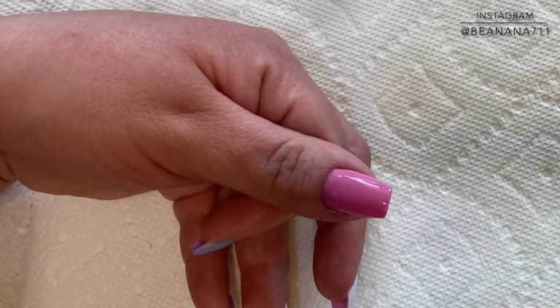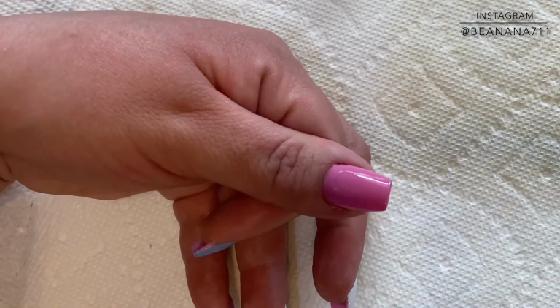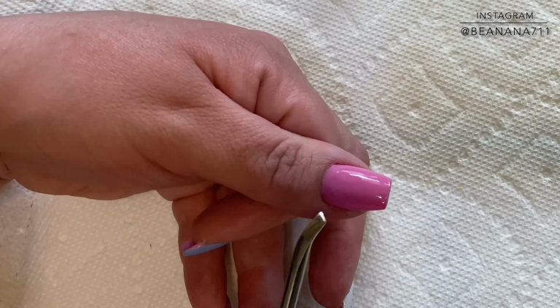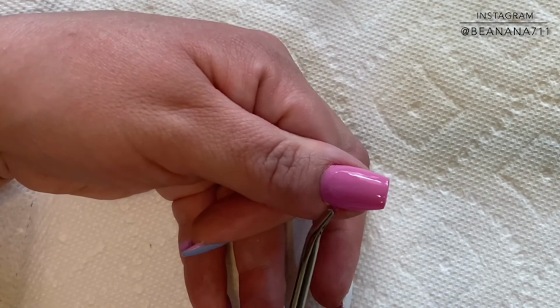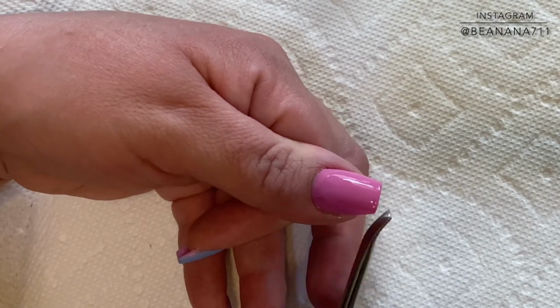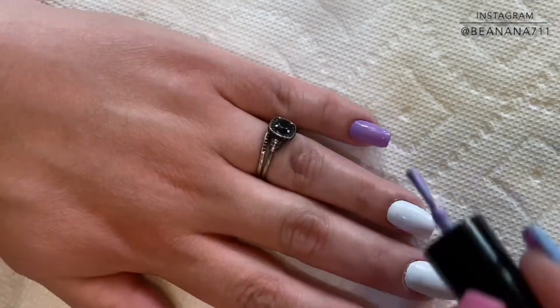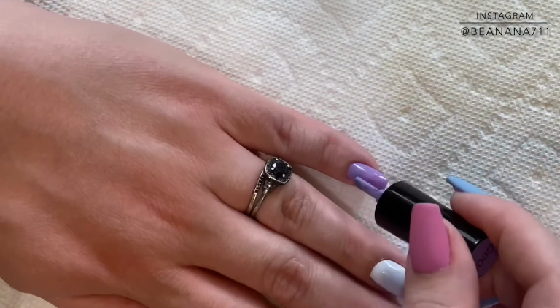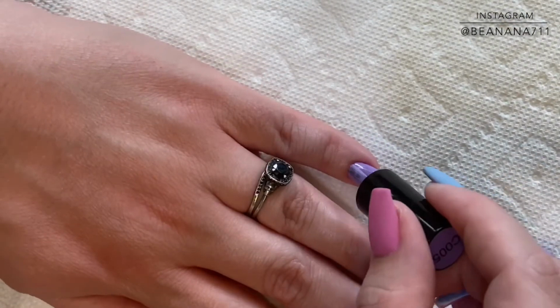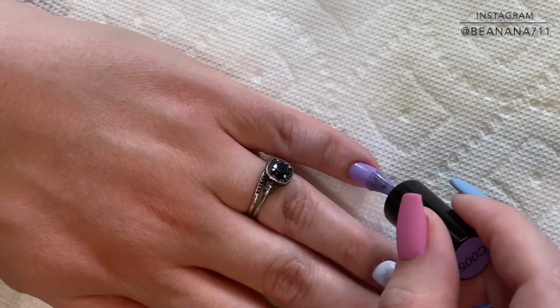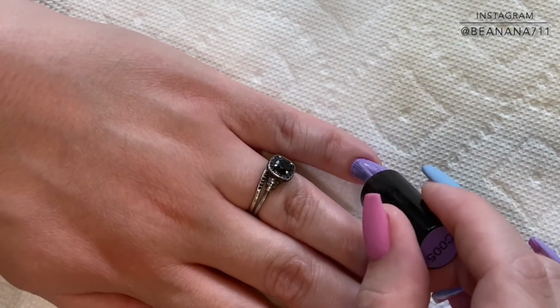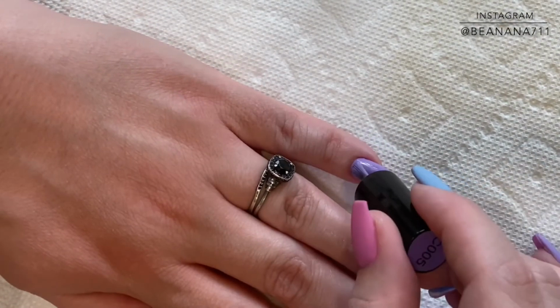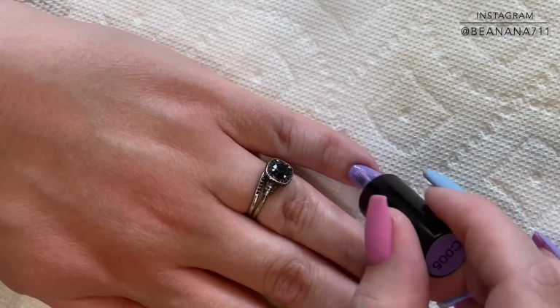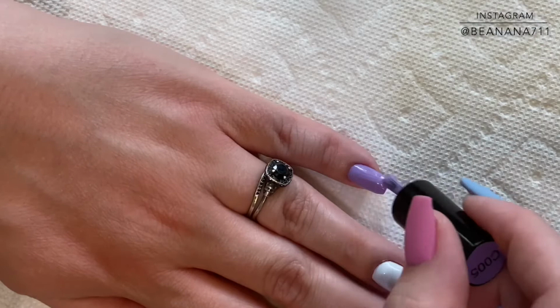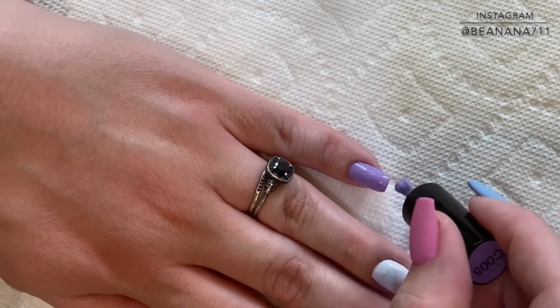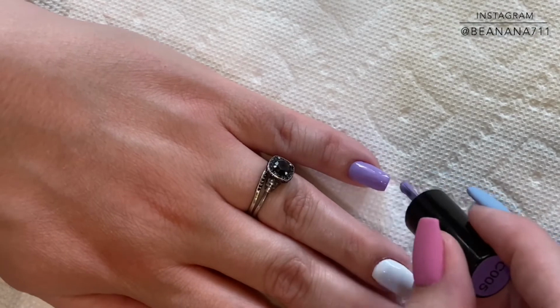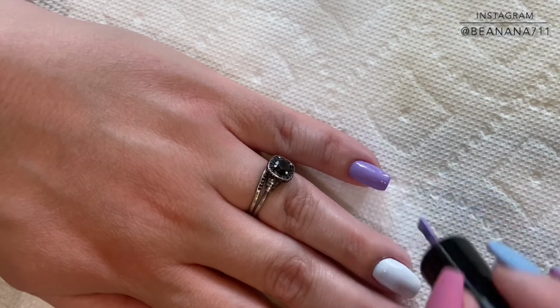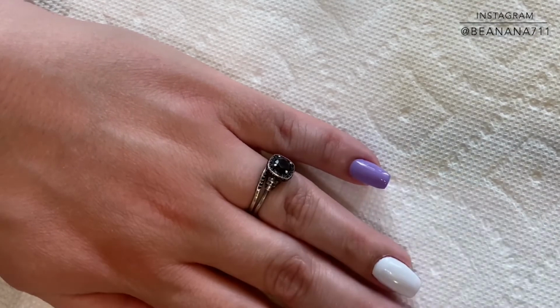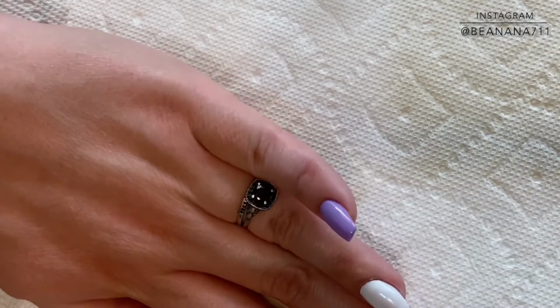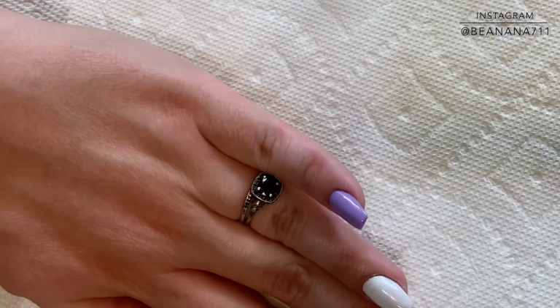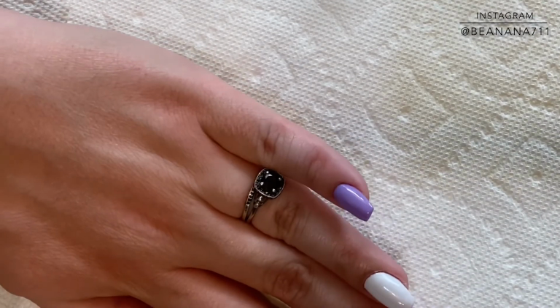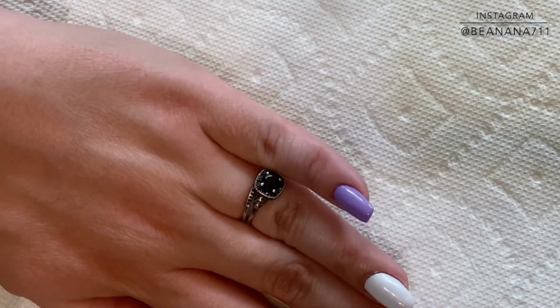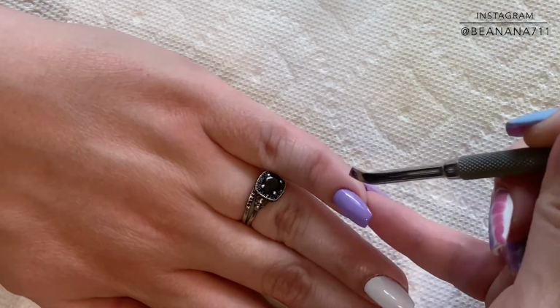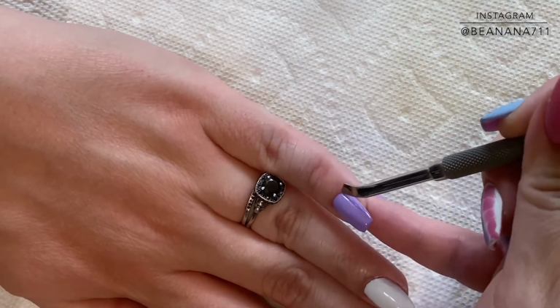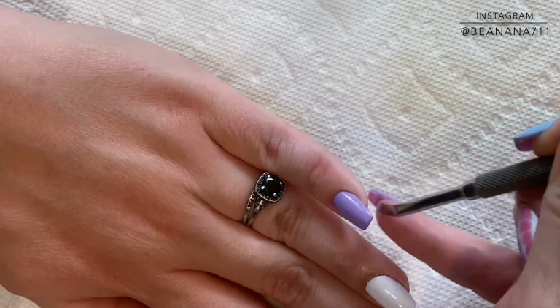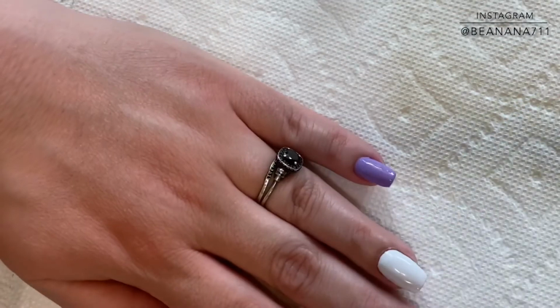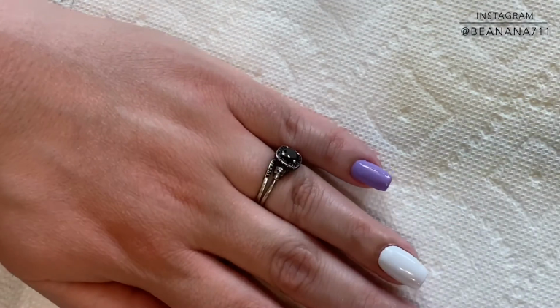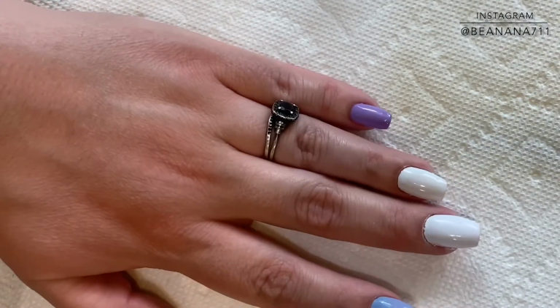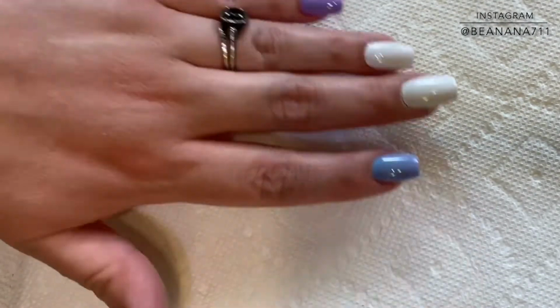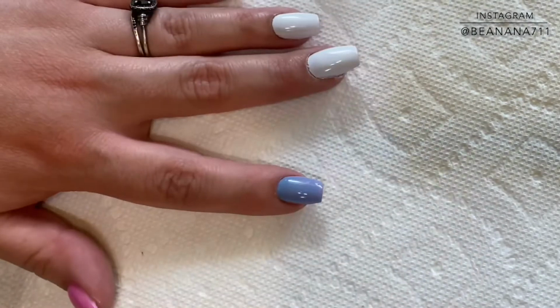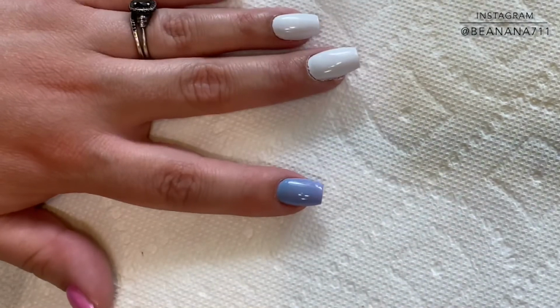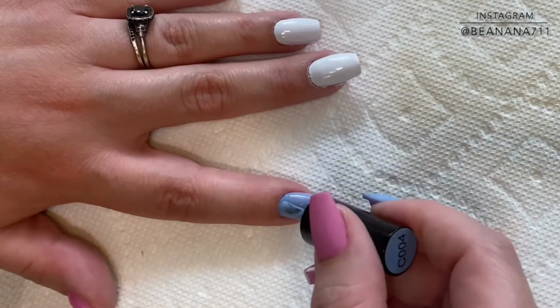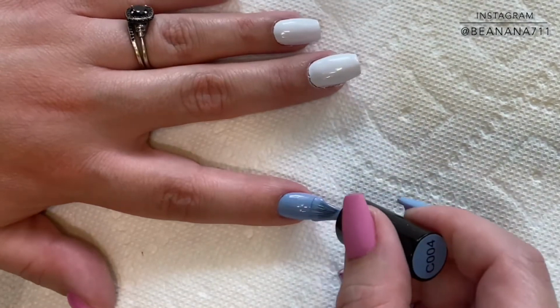Add a base coat after you remove any impurities from your nail plate. I will leave a video down below on nail preparation in case you have any questions. If you happen to get any polish on your skin, be sure that you remove that either with a cuticle pusher, orange wood stick, or a little bit of alcohol on a brush before you put it into the light to cure.